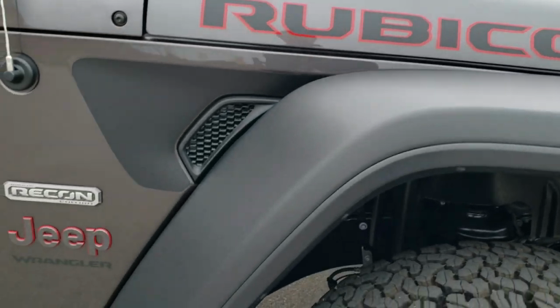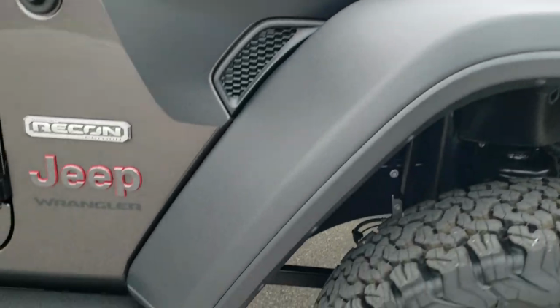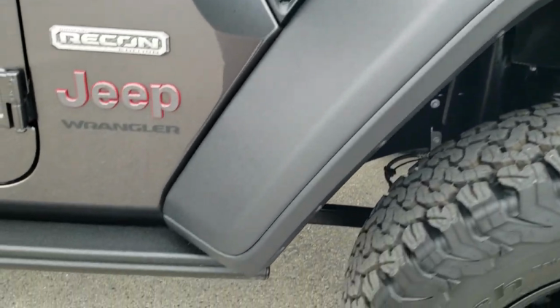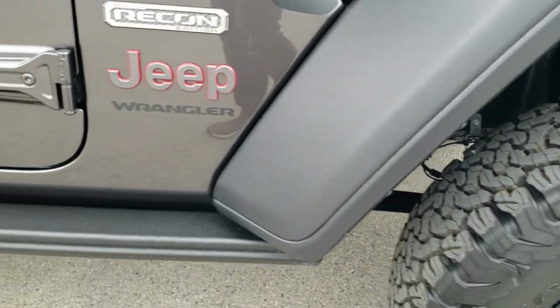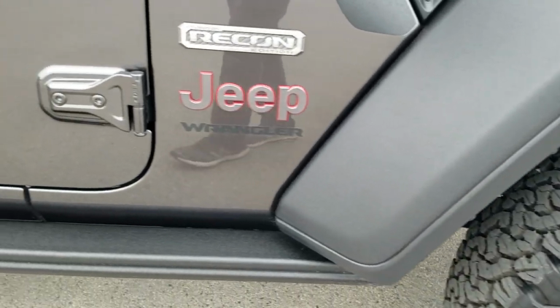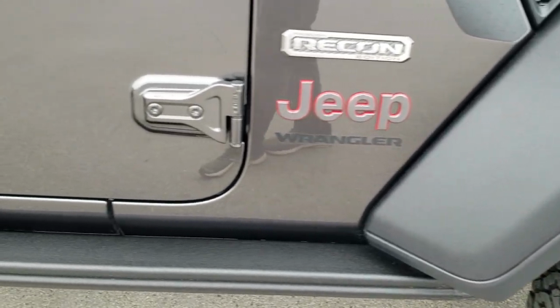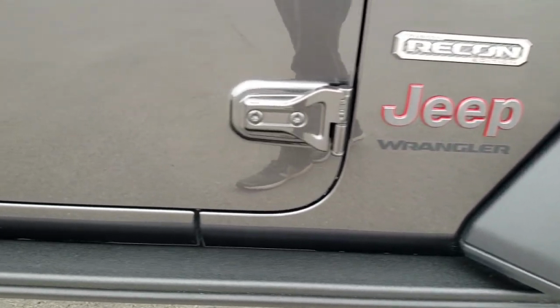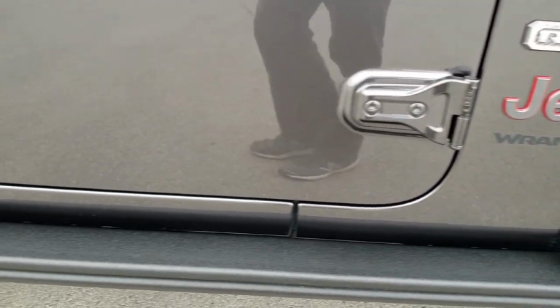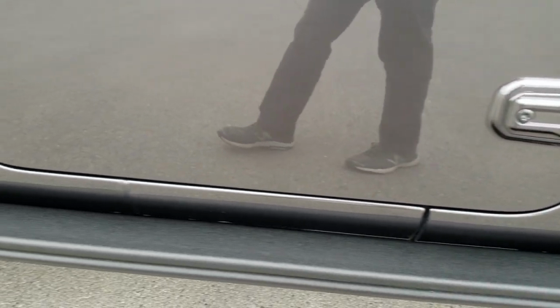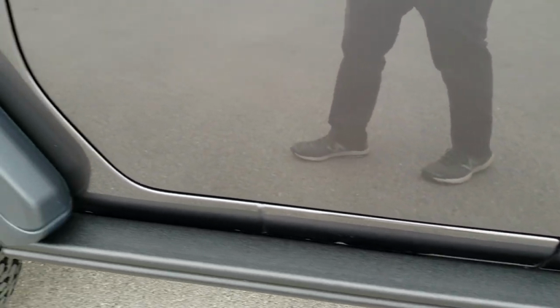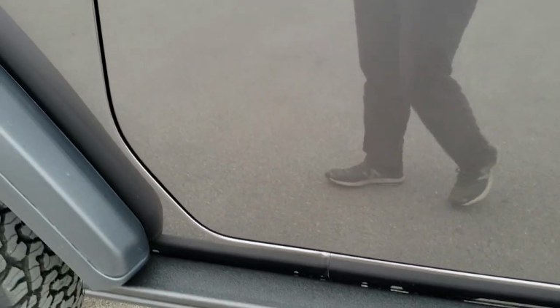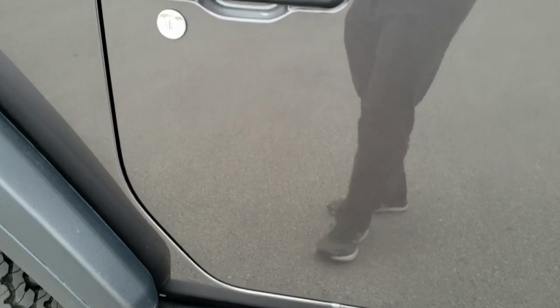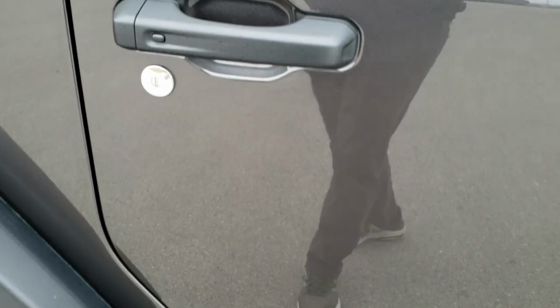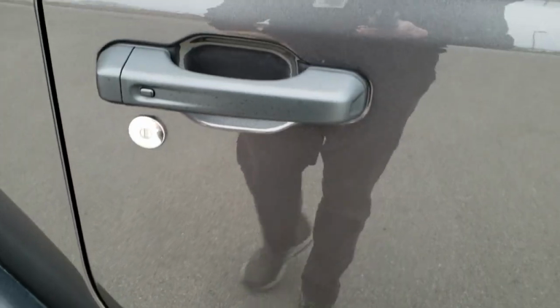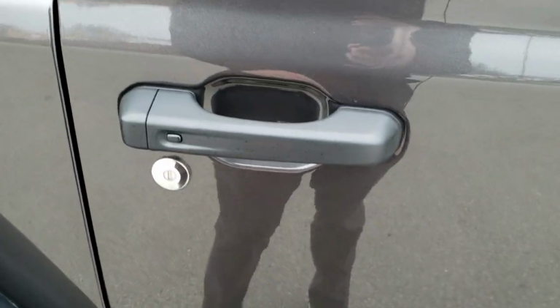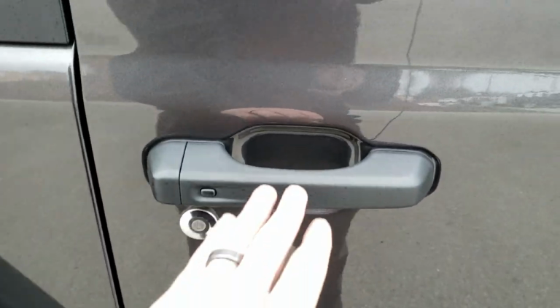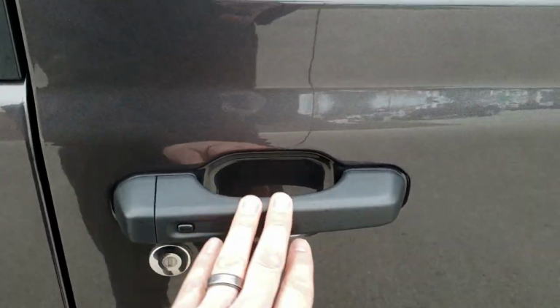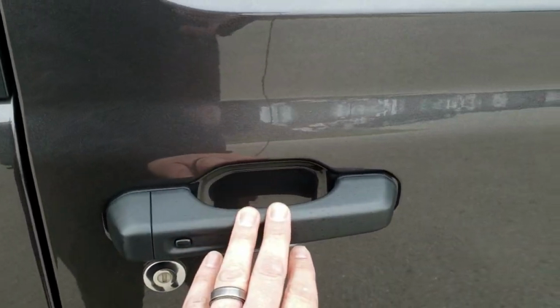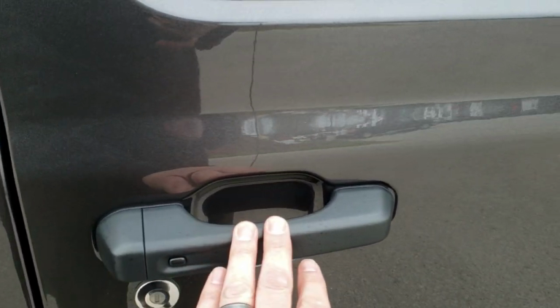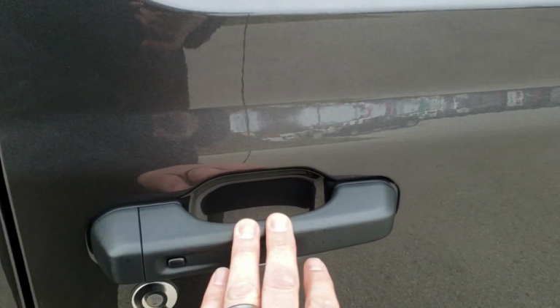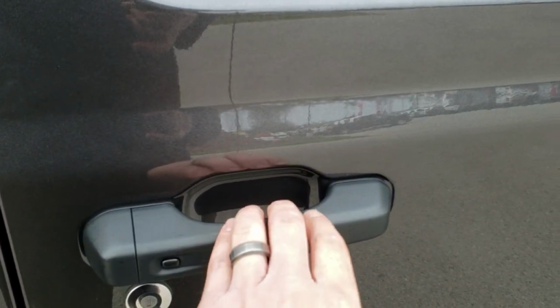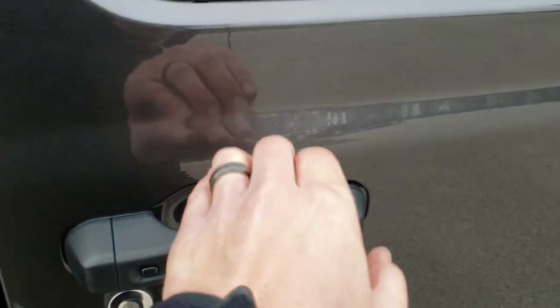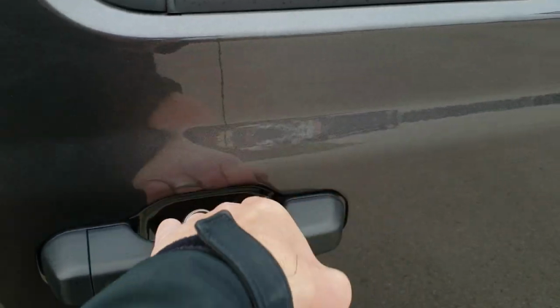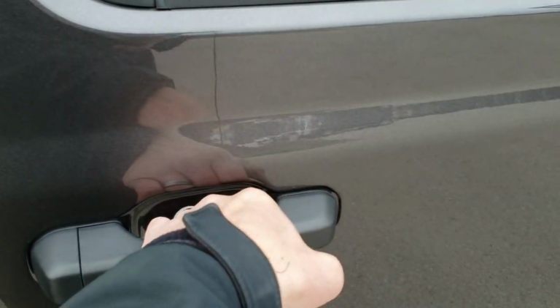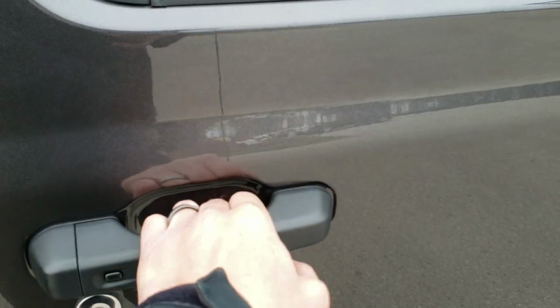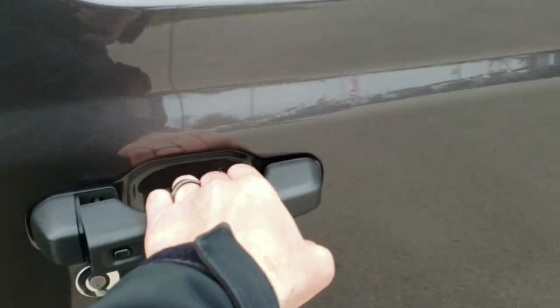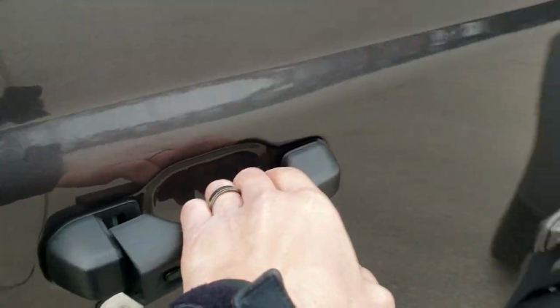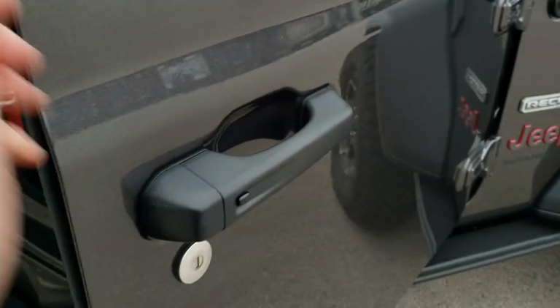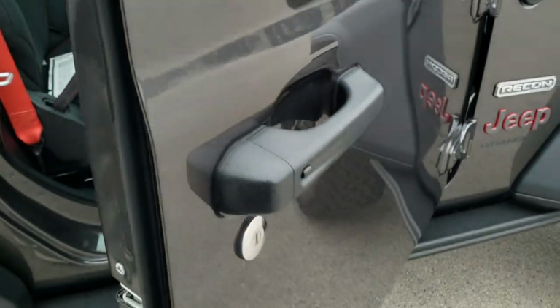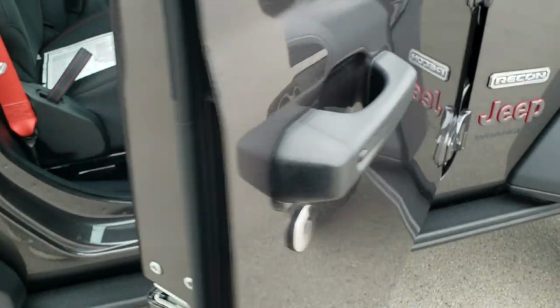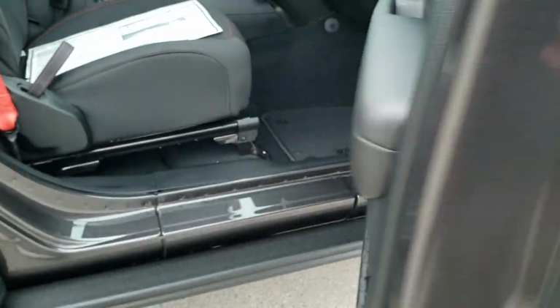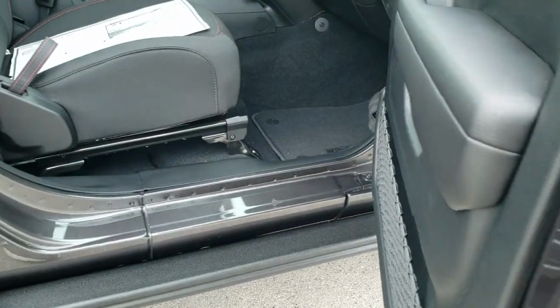Just like the seven-slotted grill, the seven vents signify the seven continents that Jeep has been on. The rock slider rails are again part of the Recon package, which also includes the keyless proximity enter-and-go system, so you just have to have the key on you and the doors will automatically unlock.